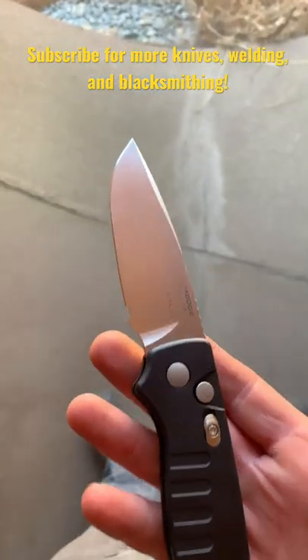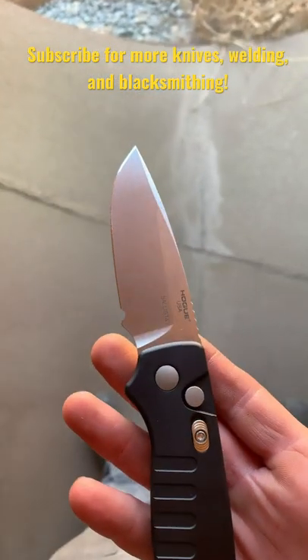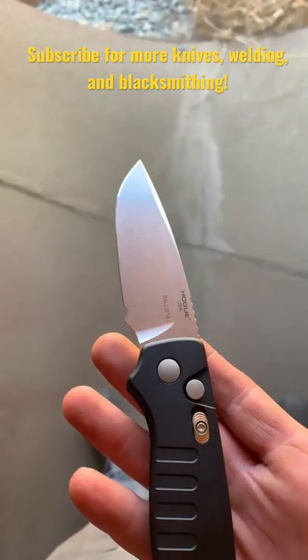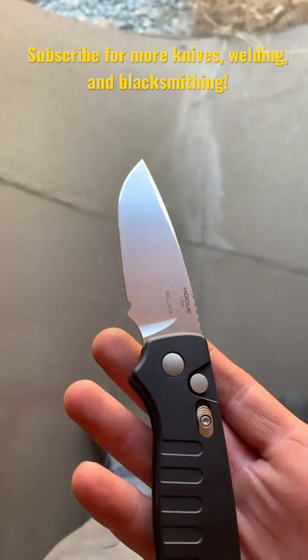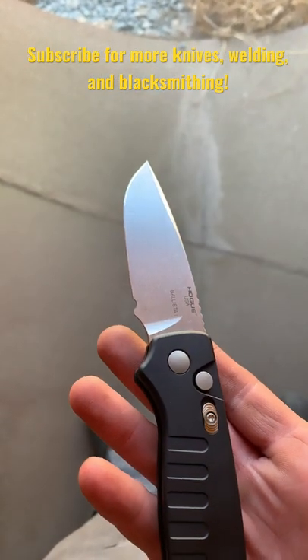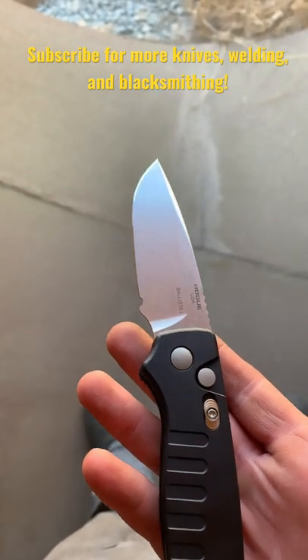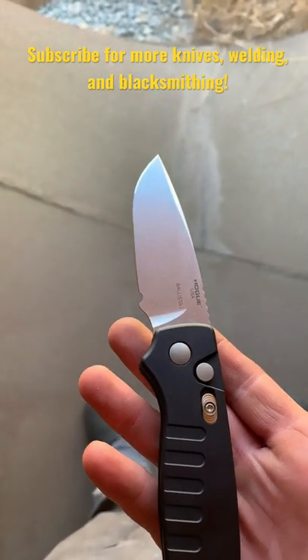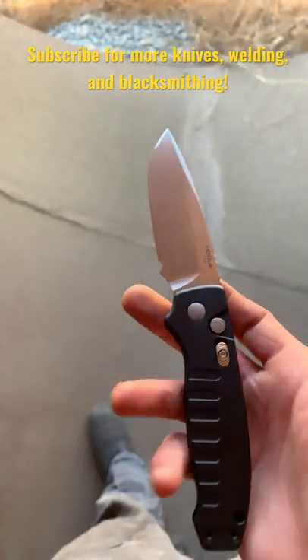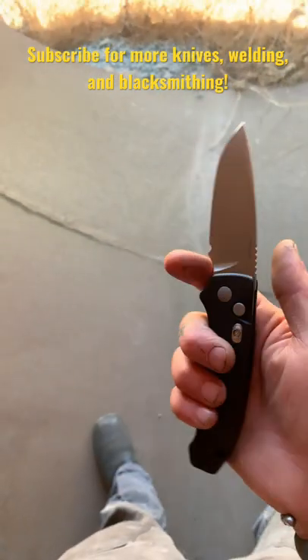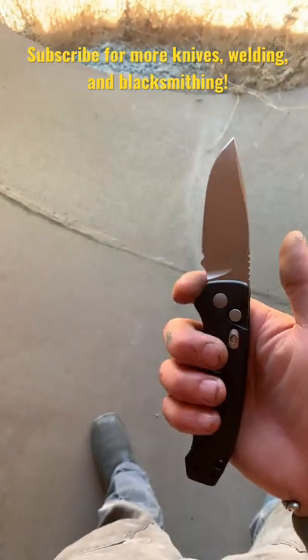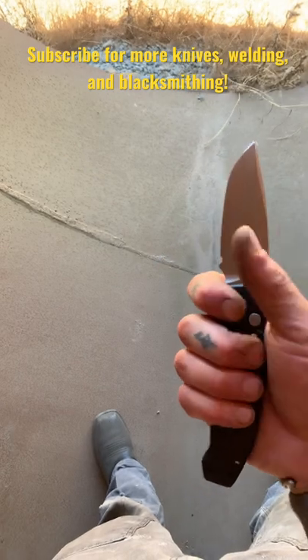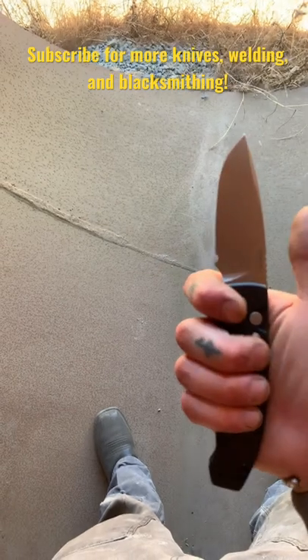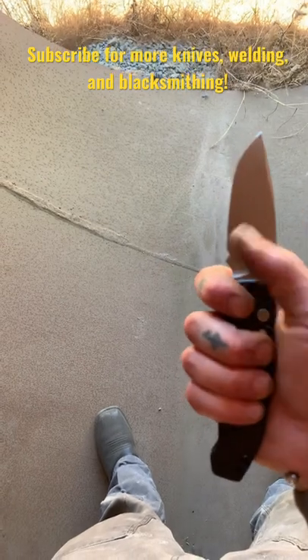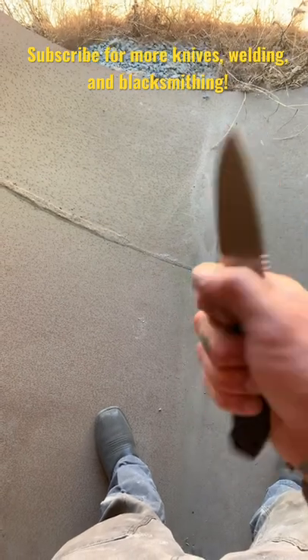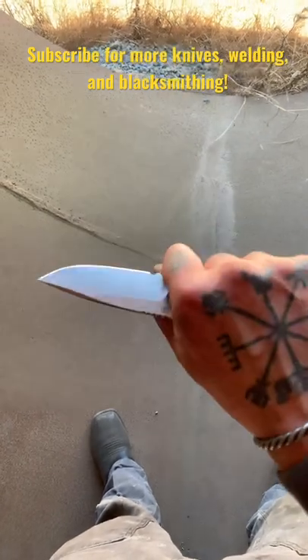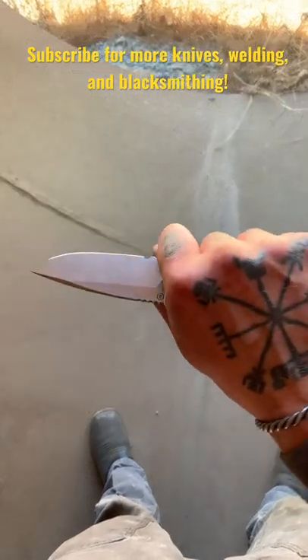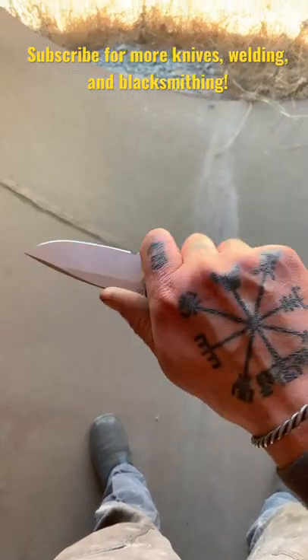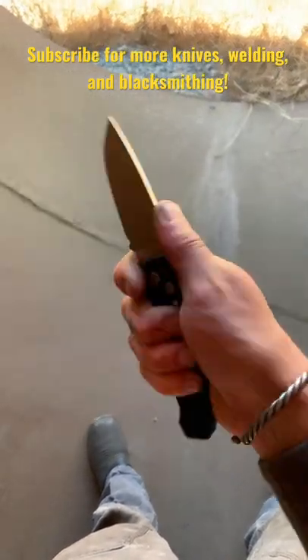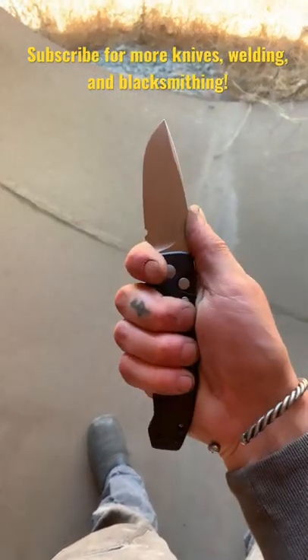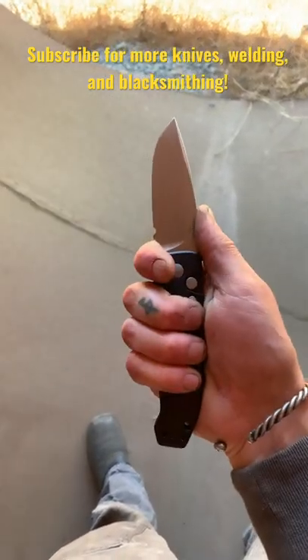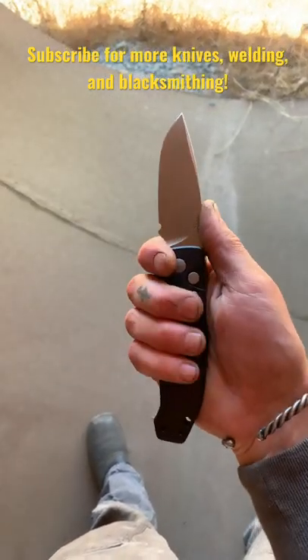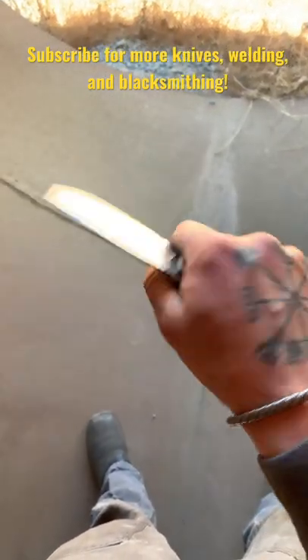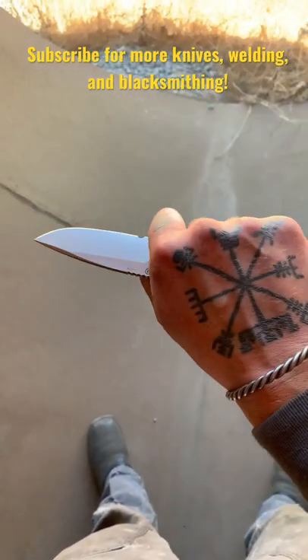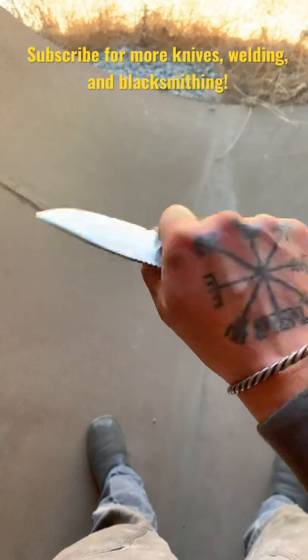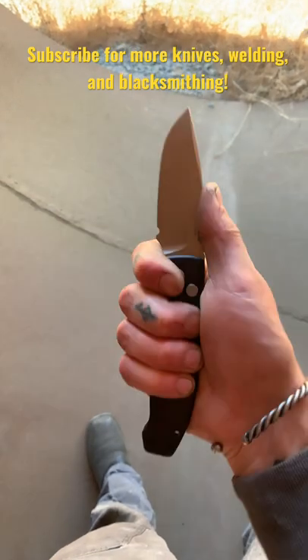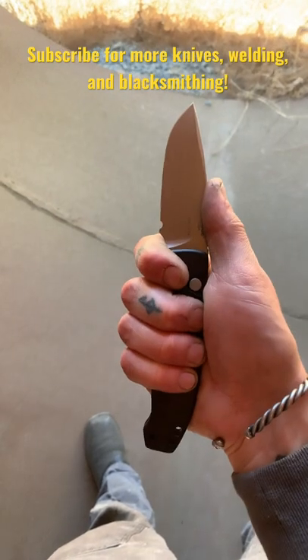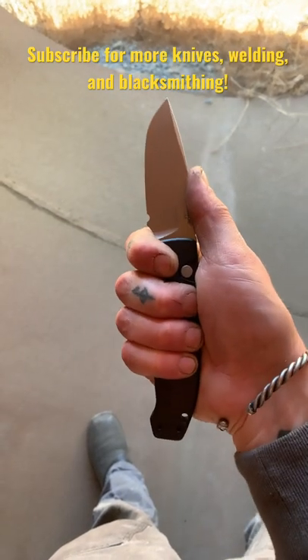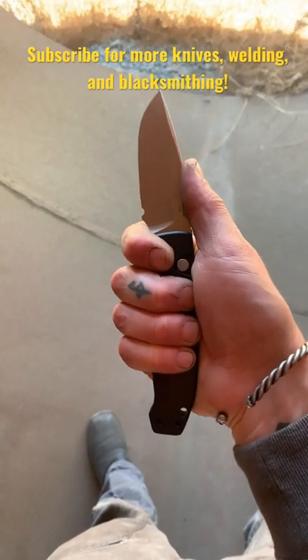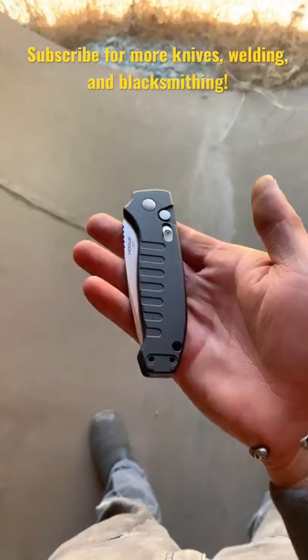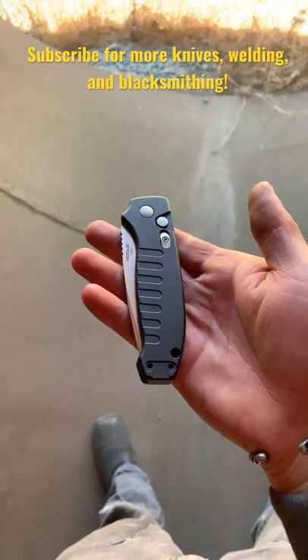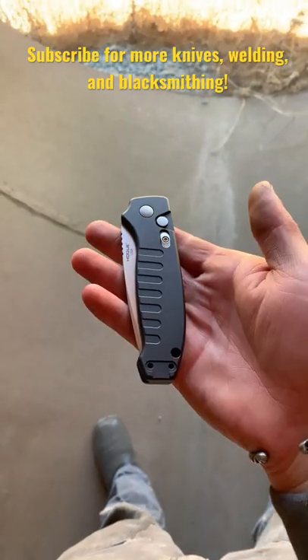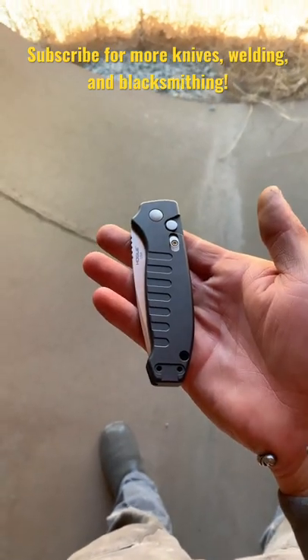You have a beautifully stonewashed blade with a mirror edge, and a very nice choke-up position. It's very comfortable in hand — makes you want to cut stuff.